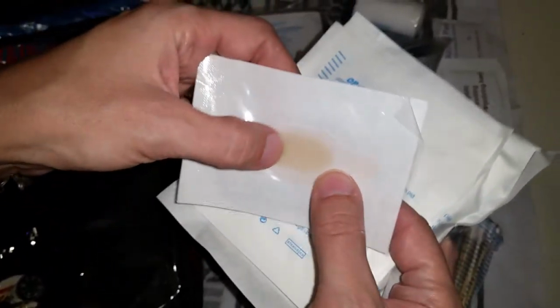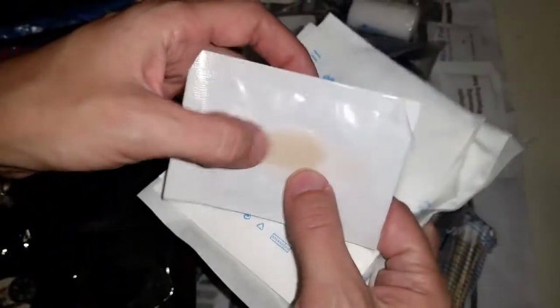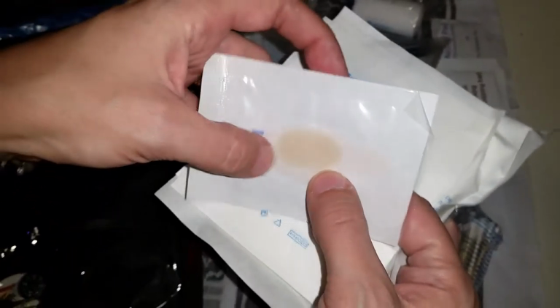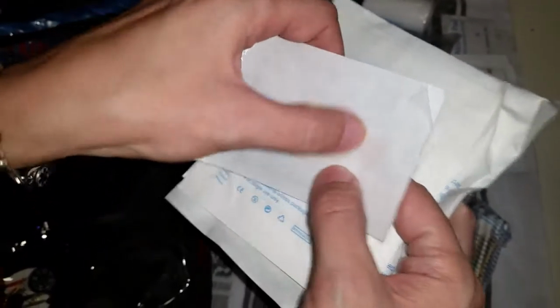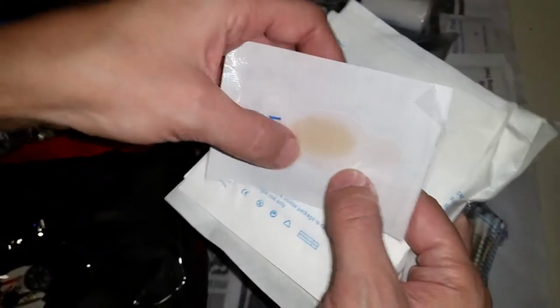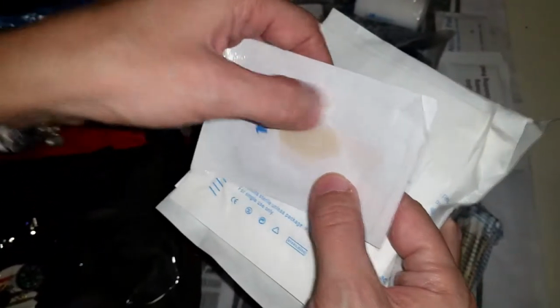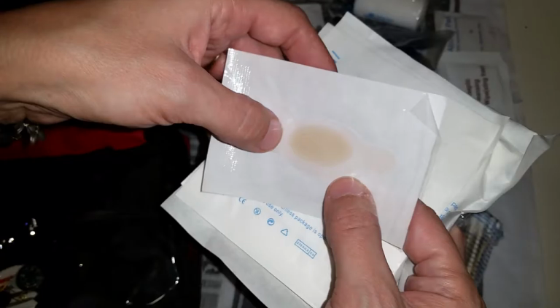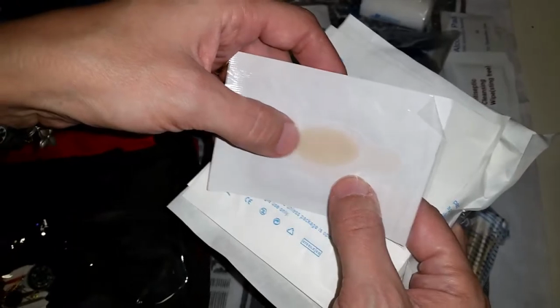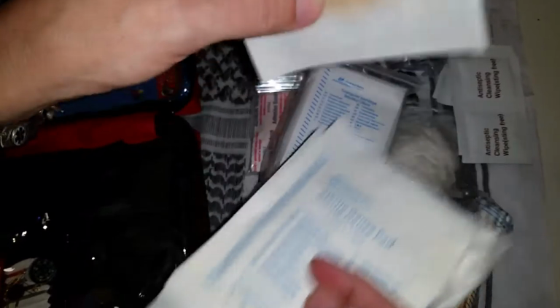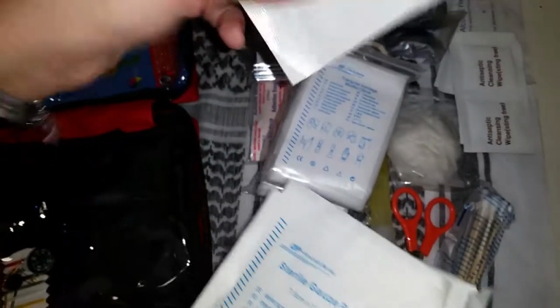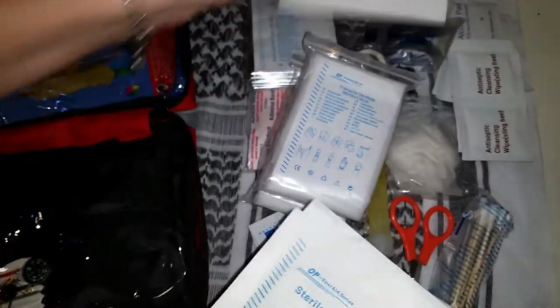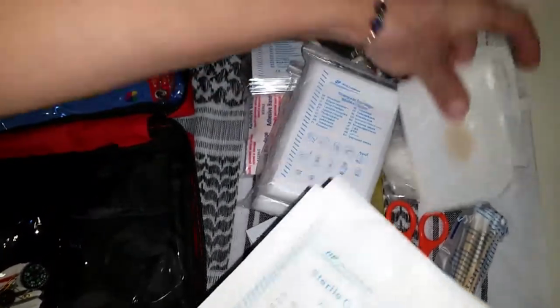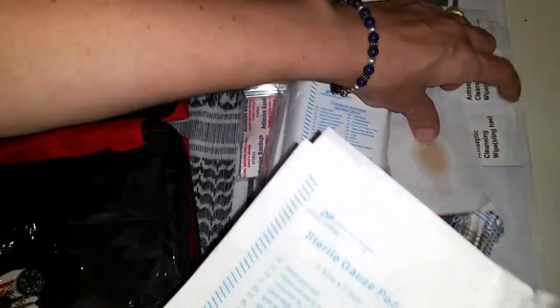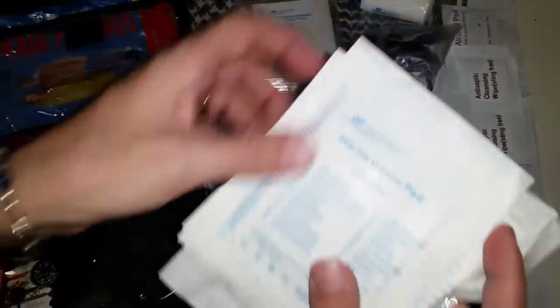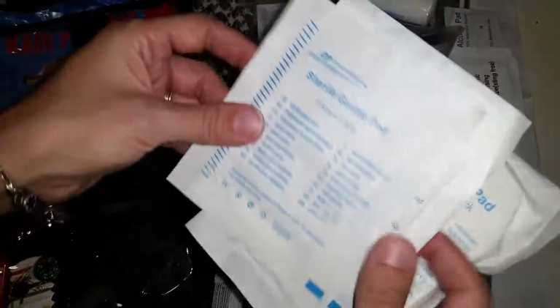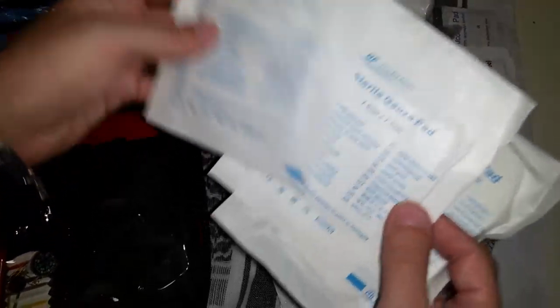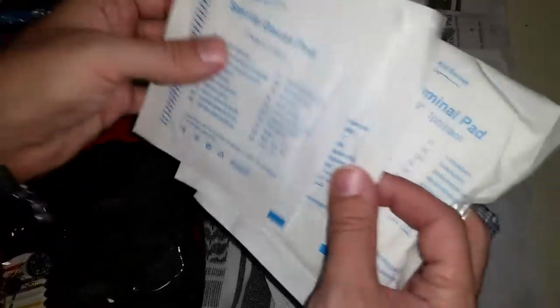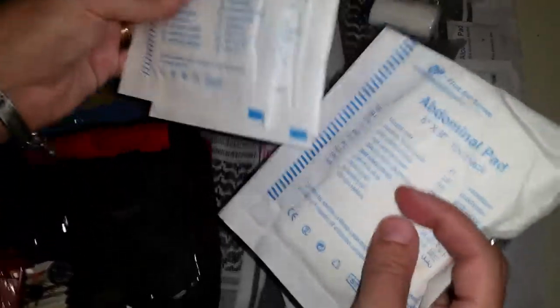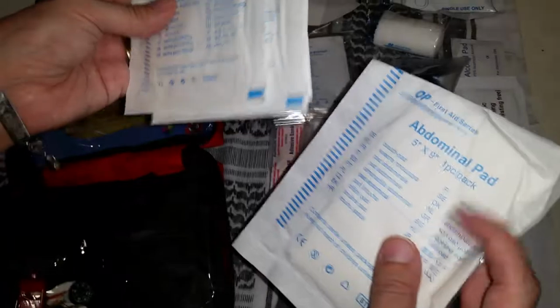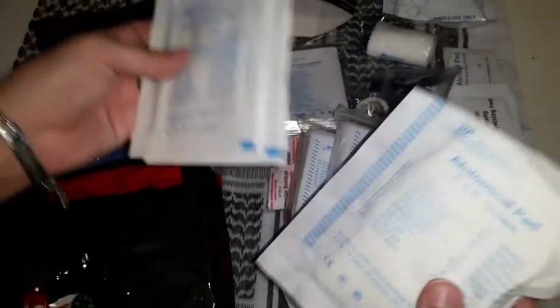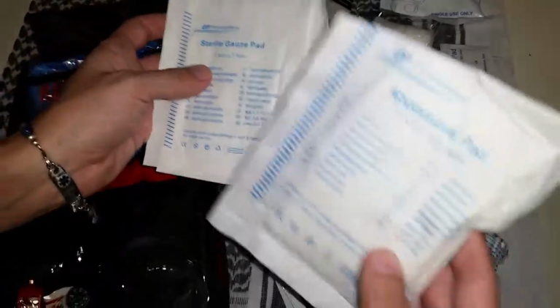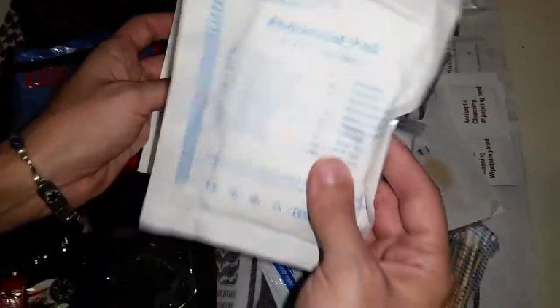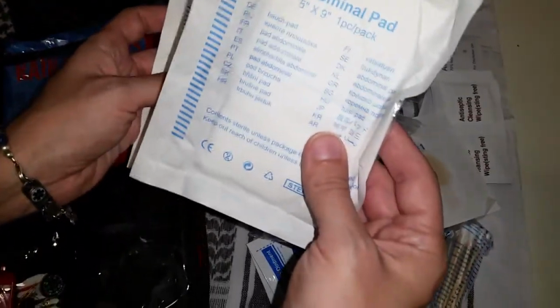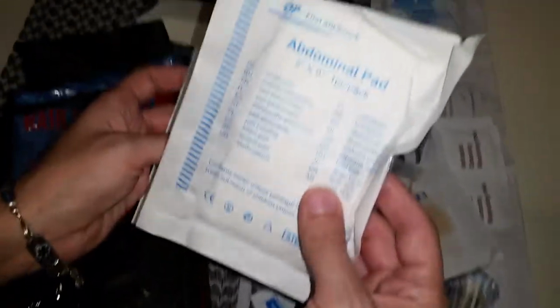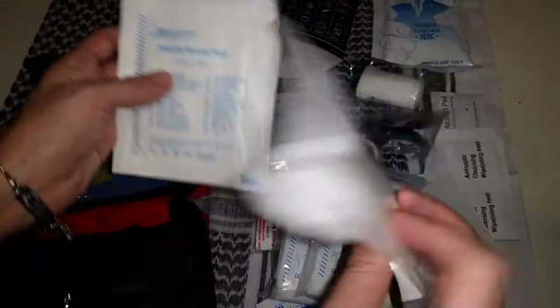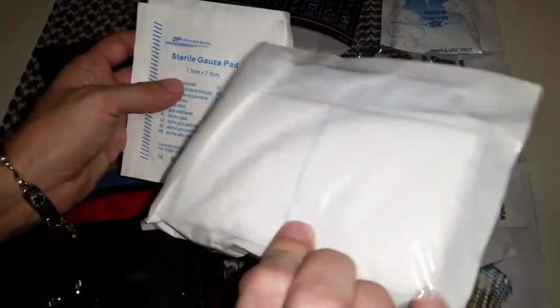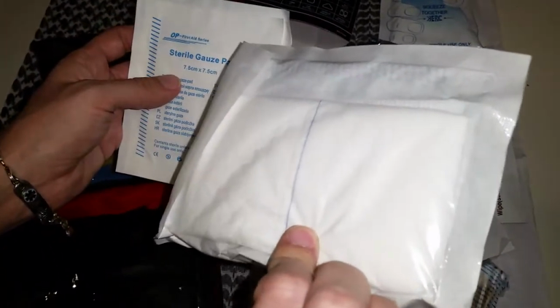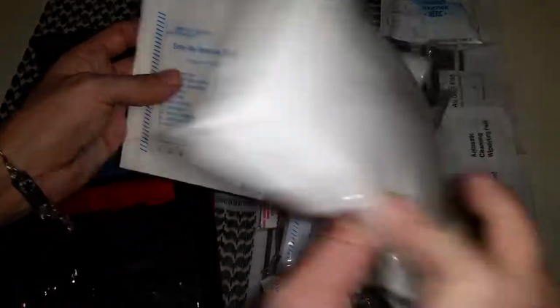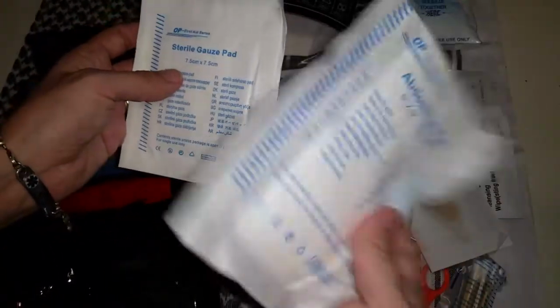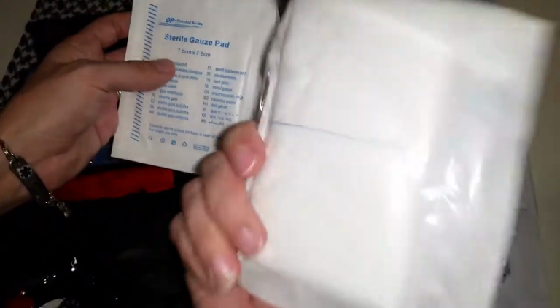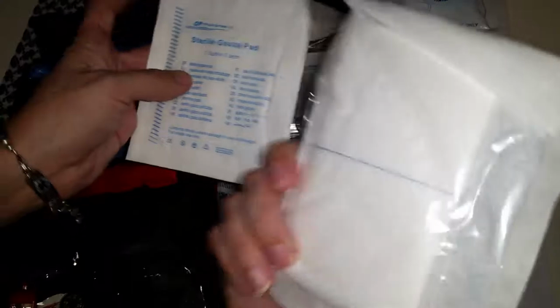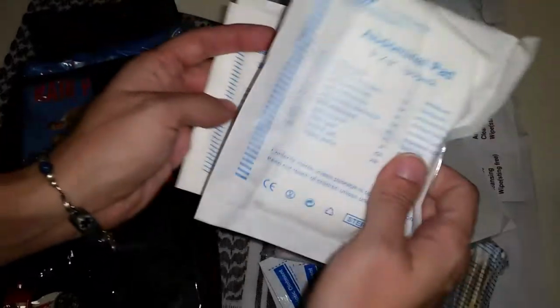Small bandage — if you have a blister you can use that. Some sterile gauze pads. An abdominal pad — some nice big ones, these are really absorbent.